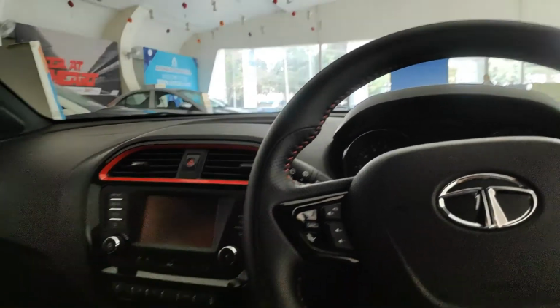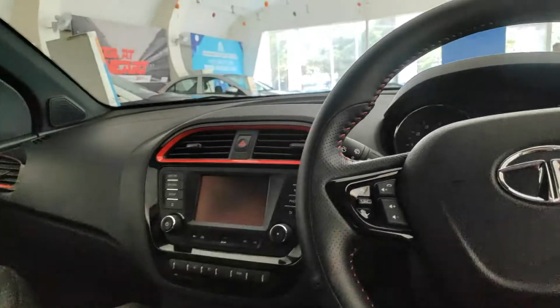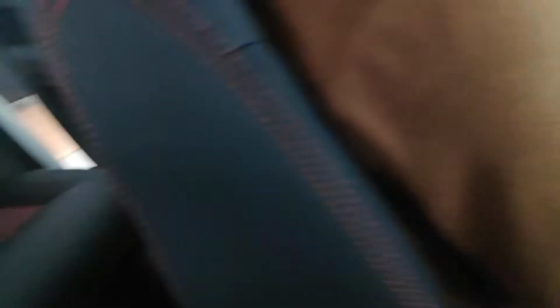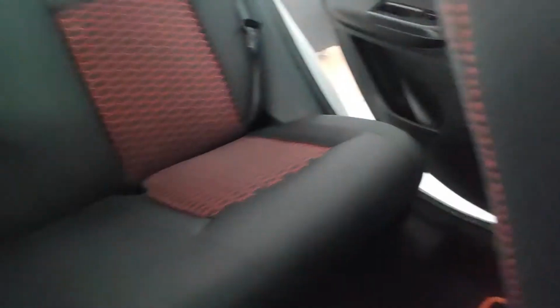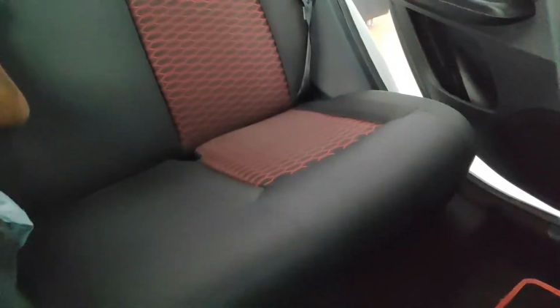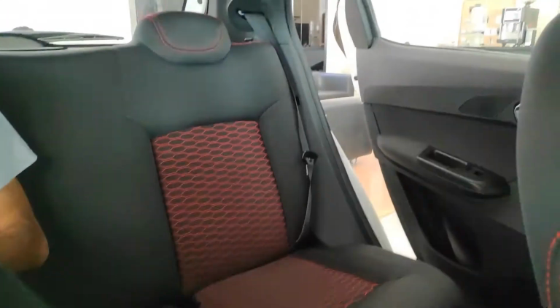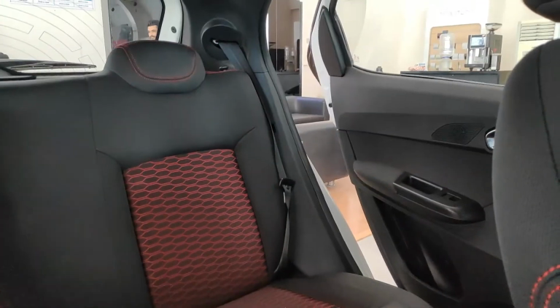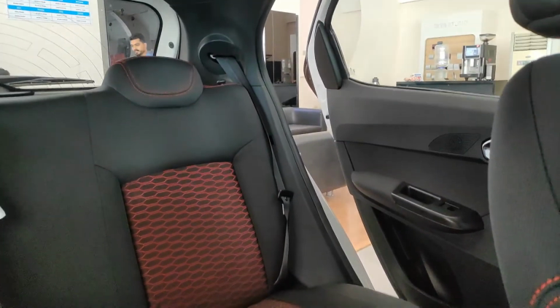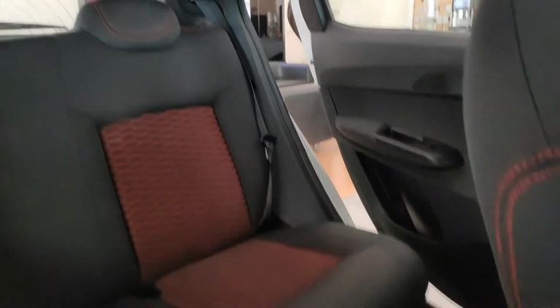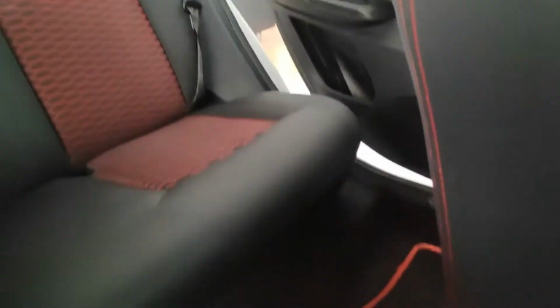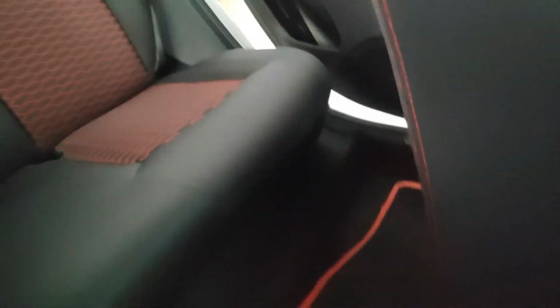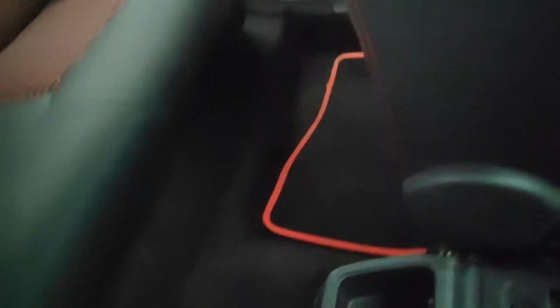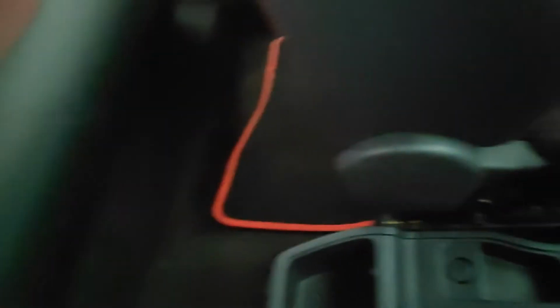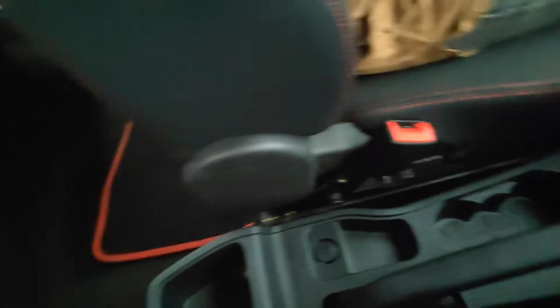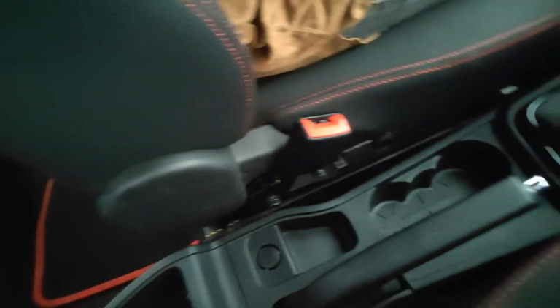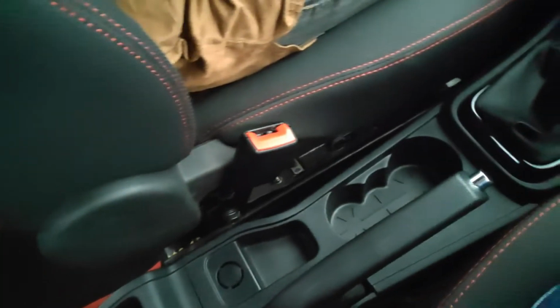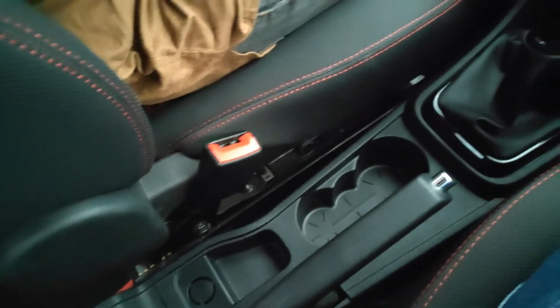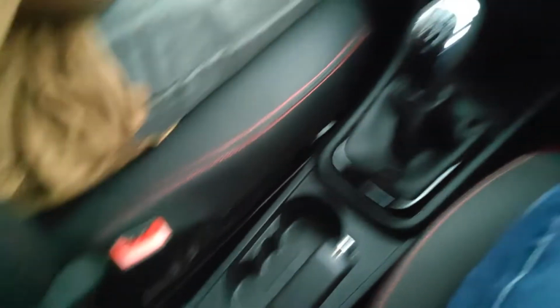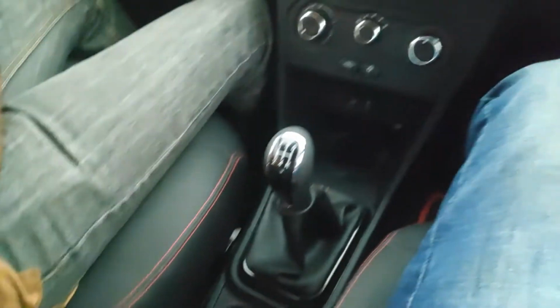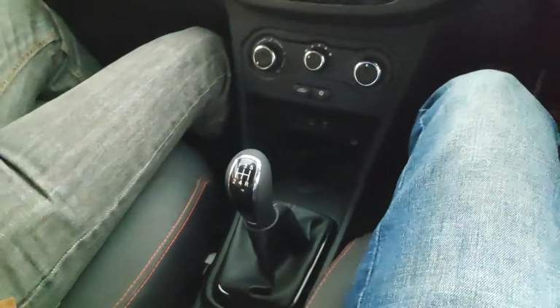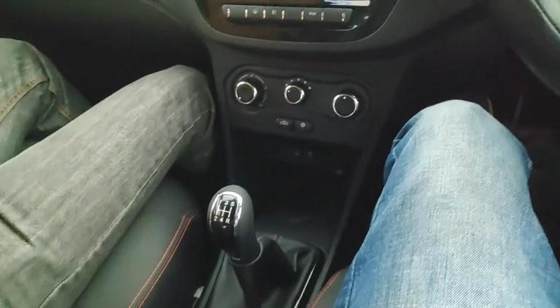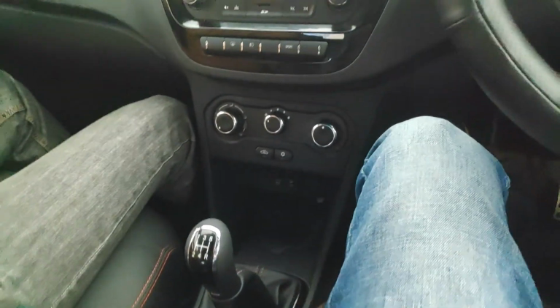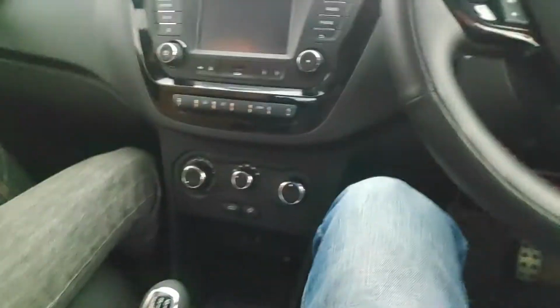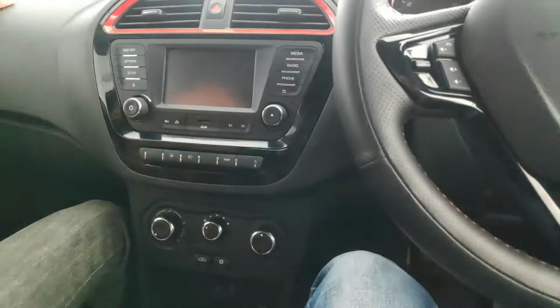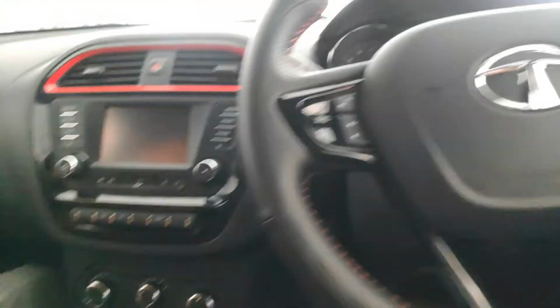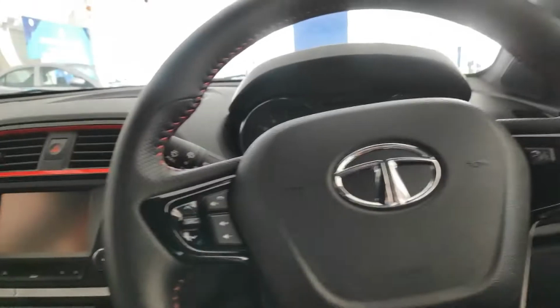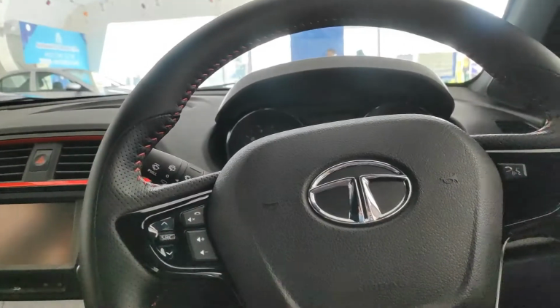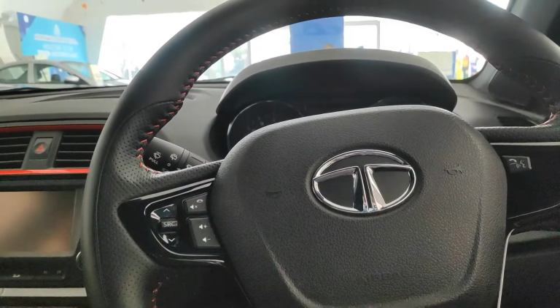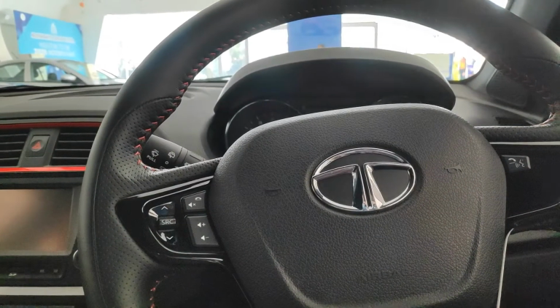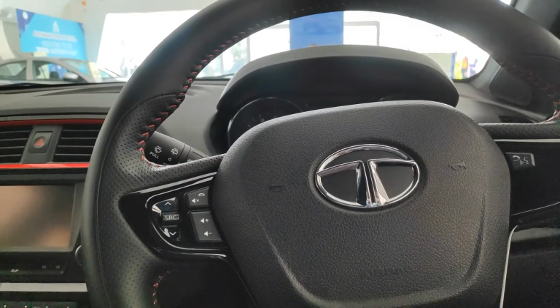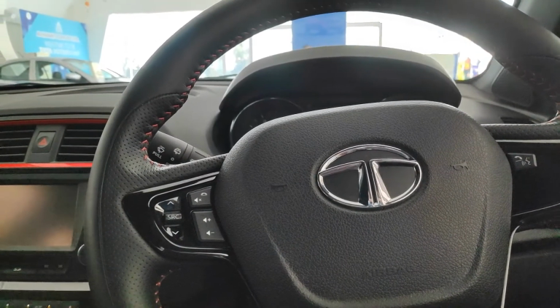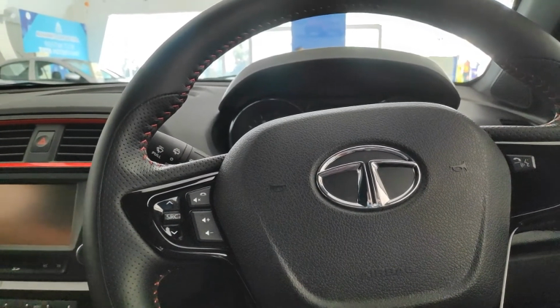Pretty comfortable. How about the backseat? Lot of legroom. The only thing I have to test now is the sport driving, because it's a sport version what they have claimed from Tata — and that's what we have come here to test.